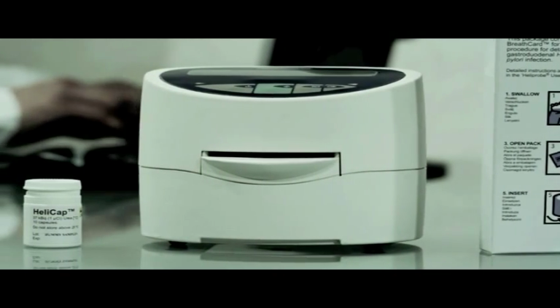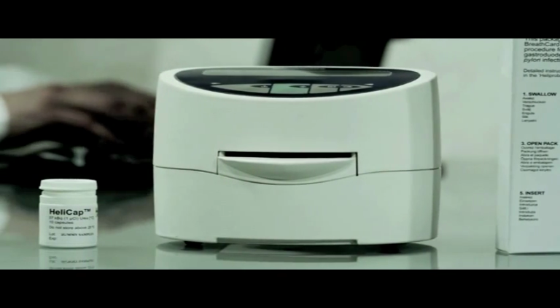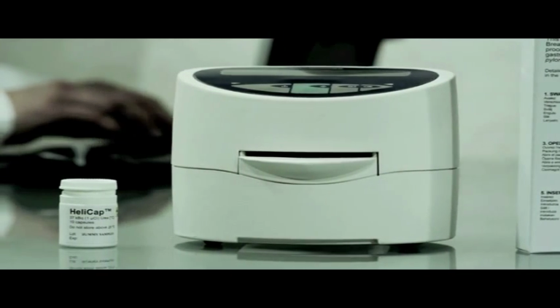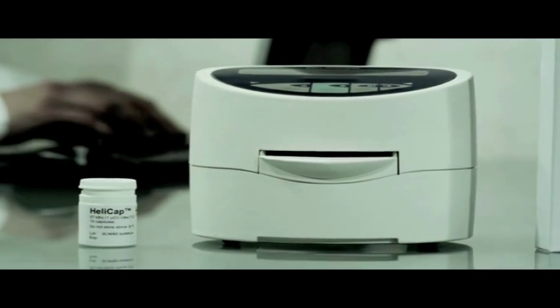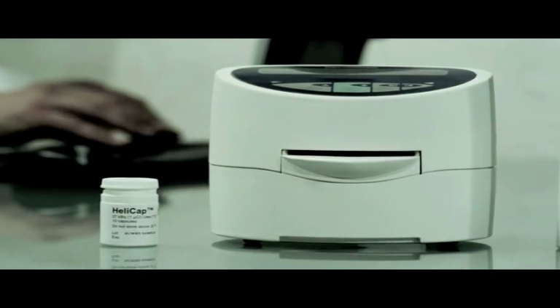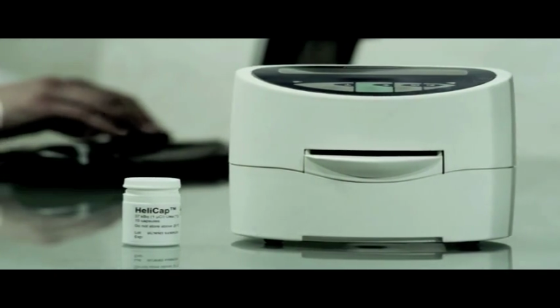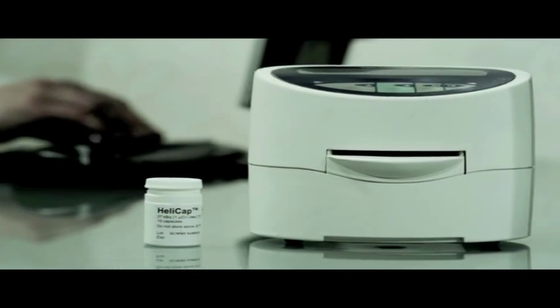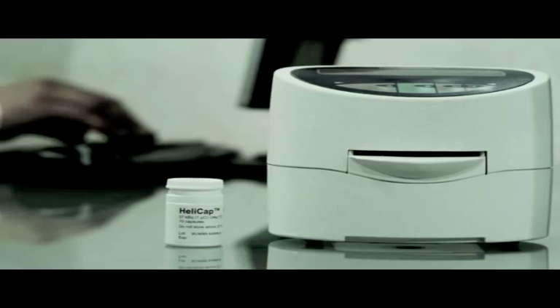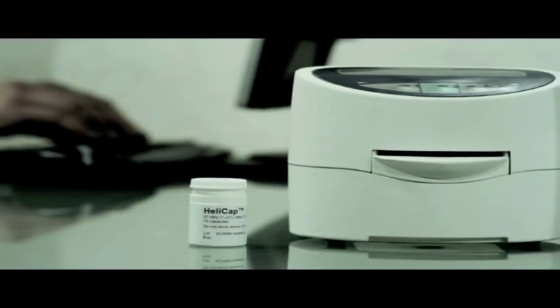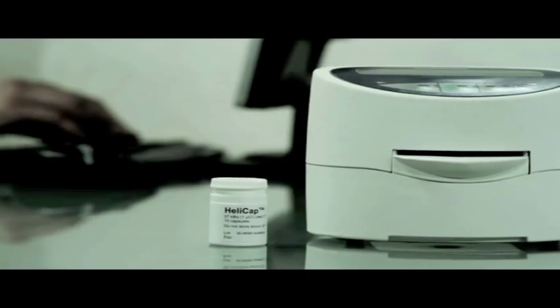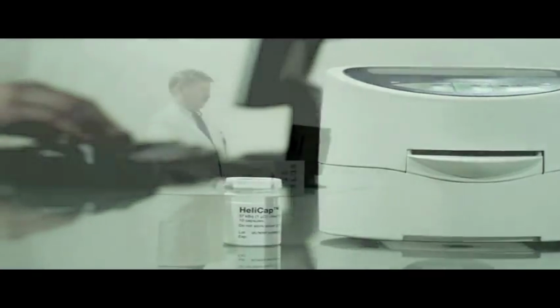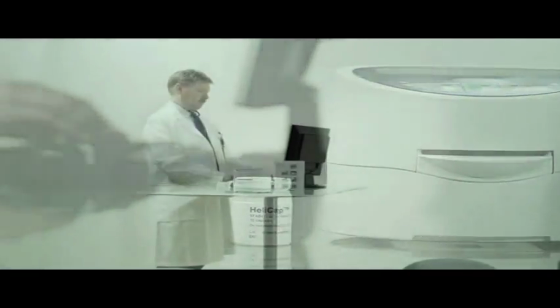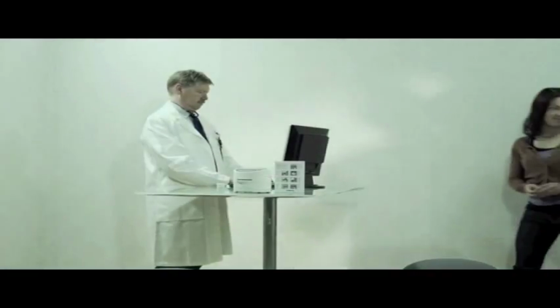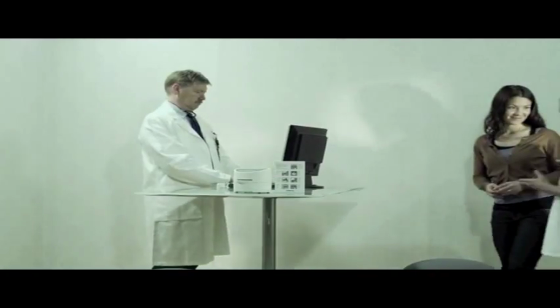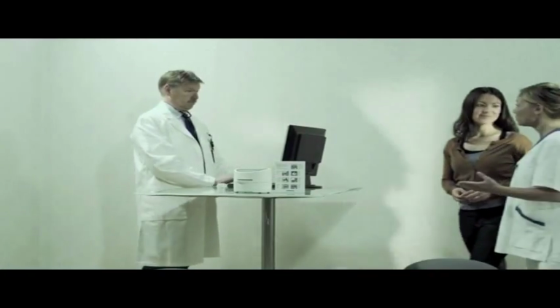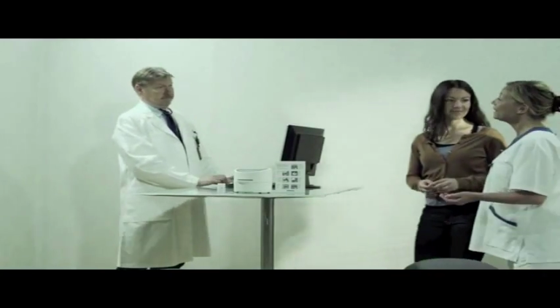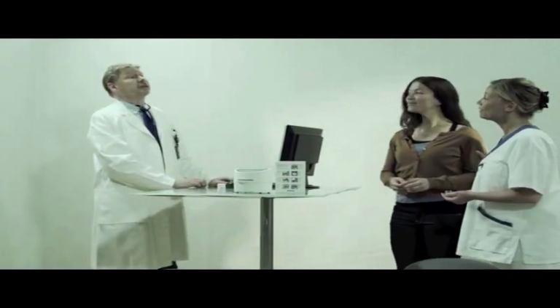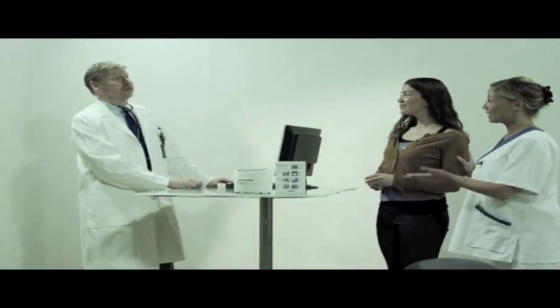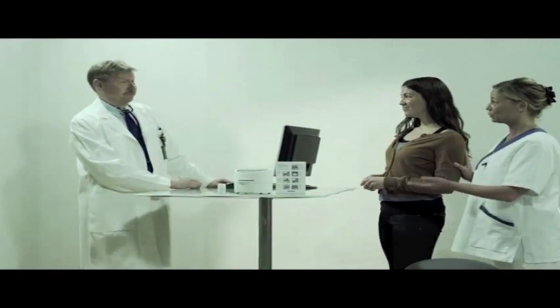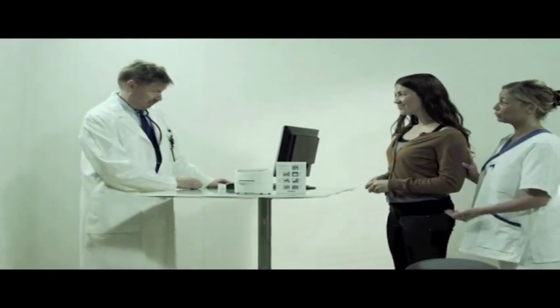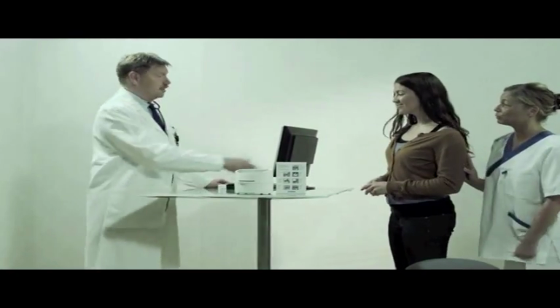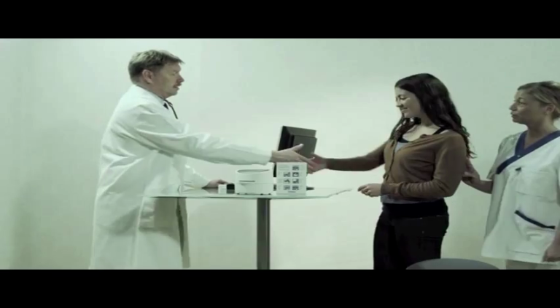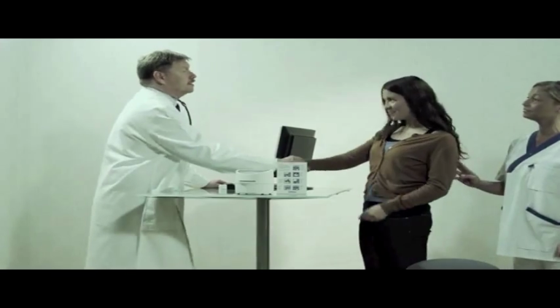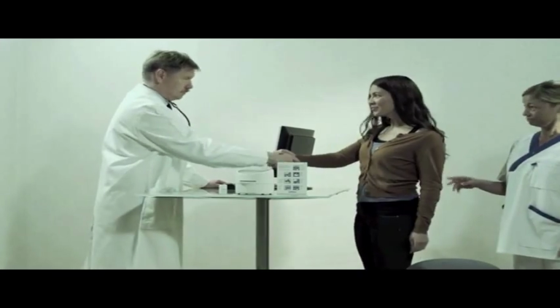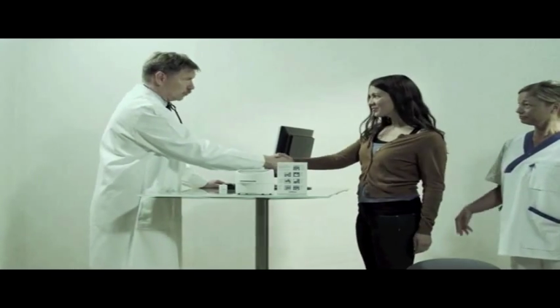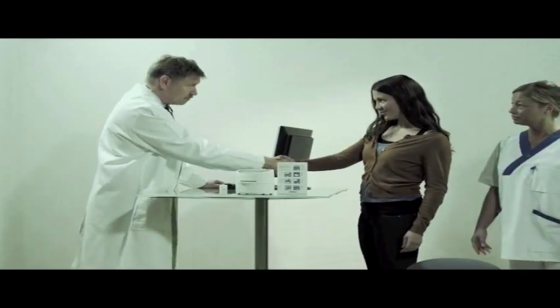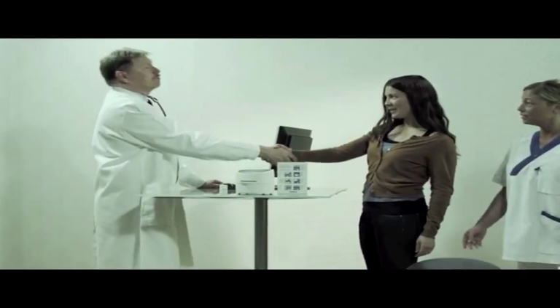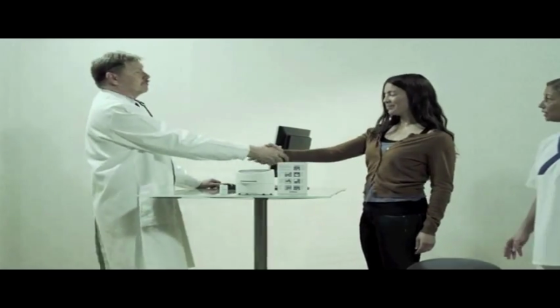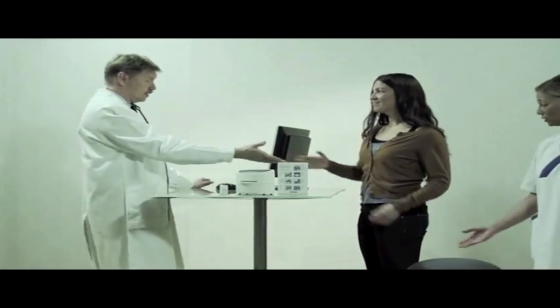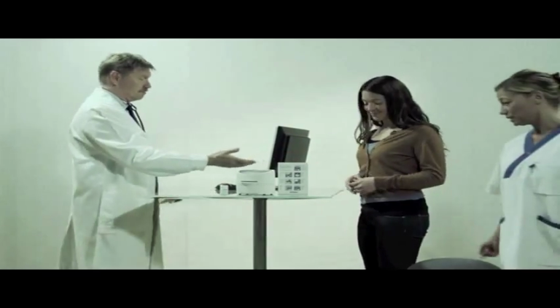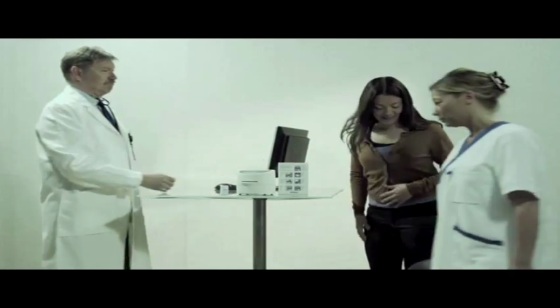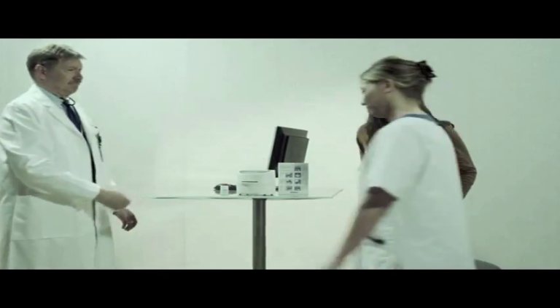The HeliProbe system consists of a HeliCap breath card and a HeliProbe analyzer. Make sure the HeliProbe analyzer has been properly installed and is ready for use.